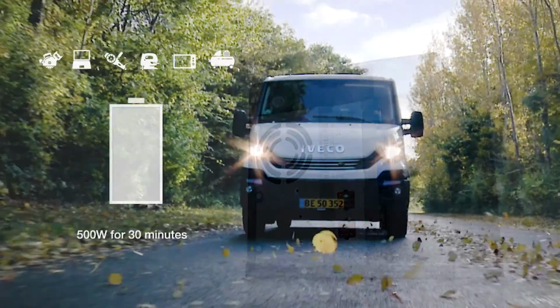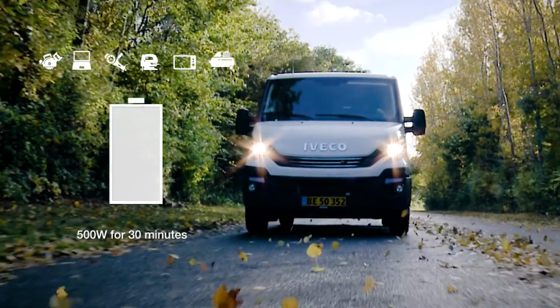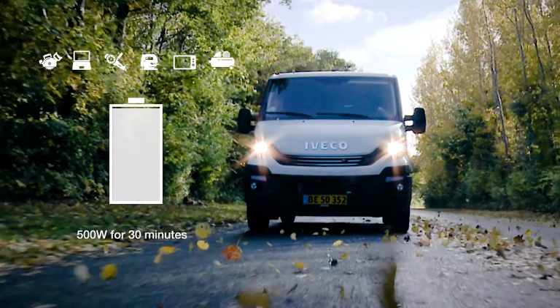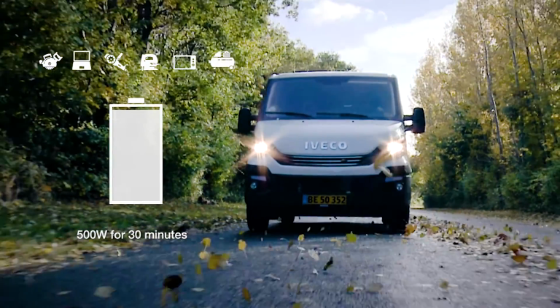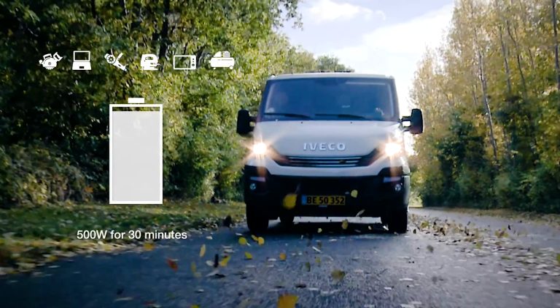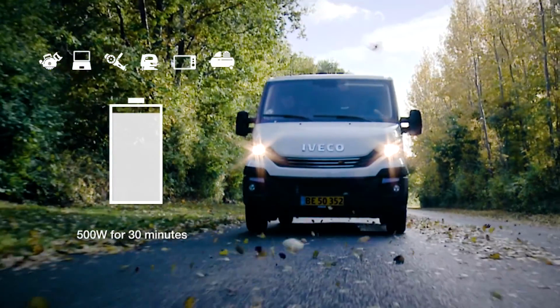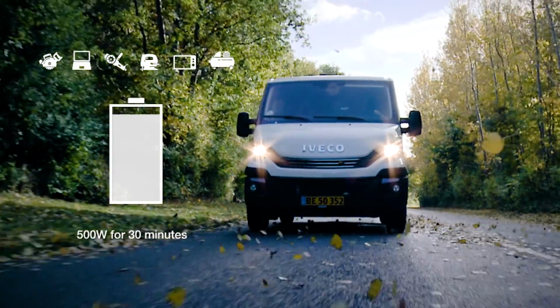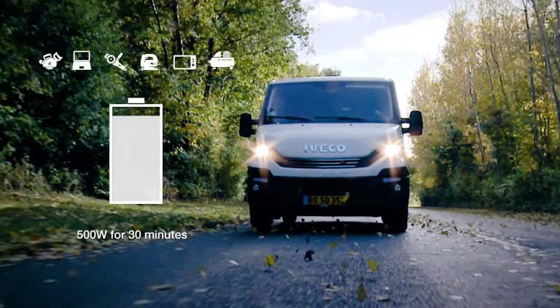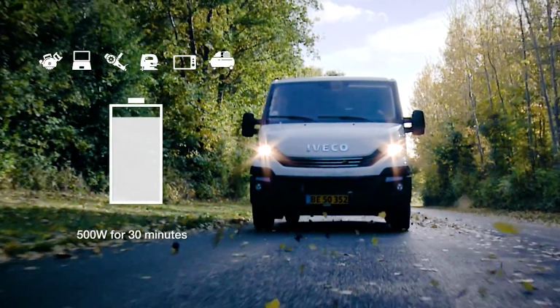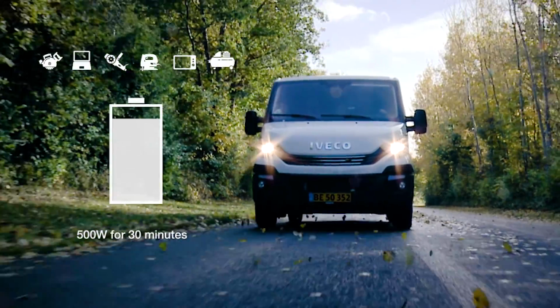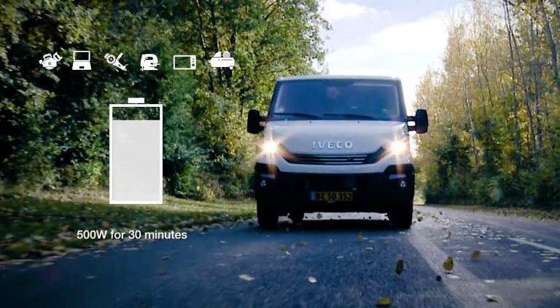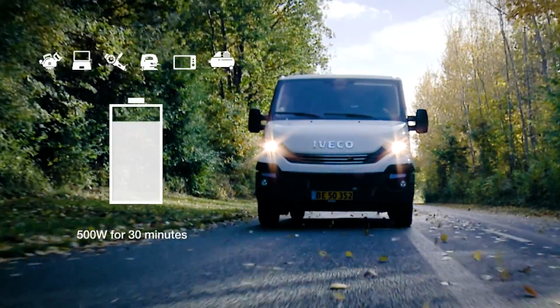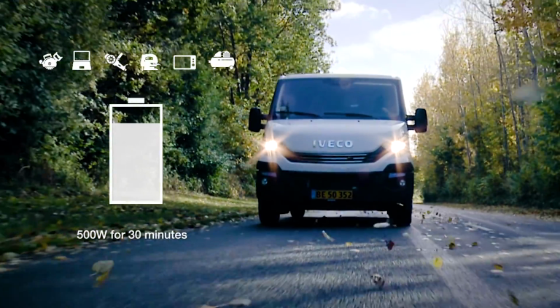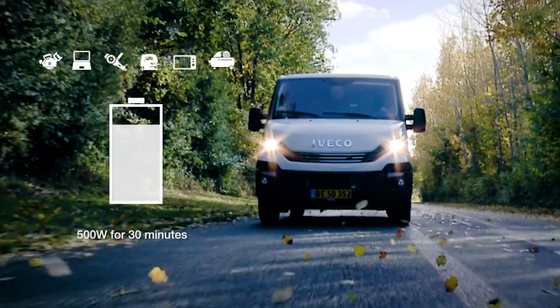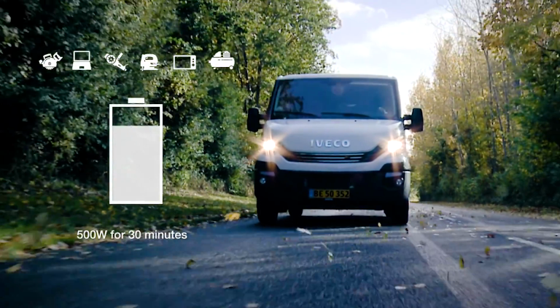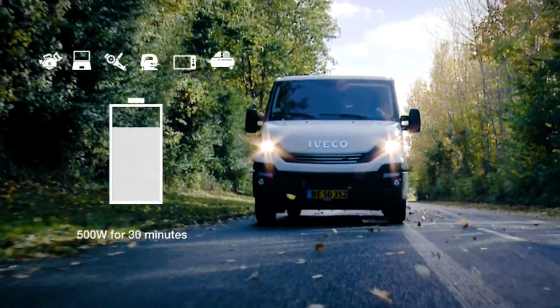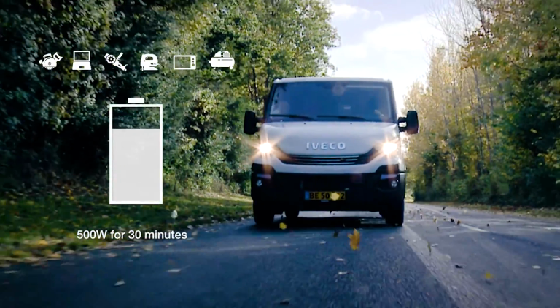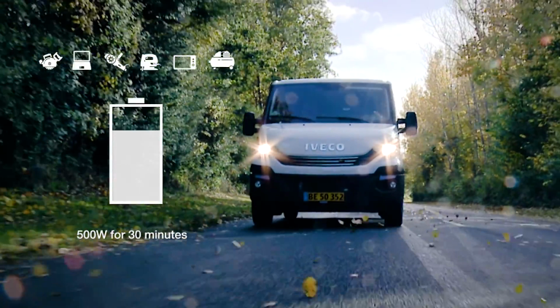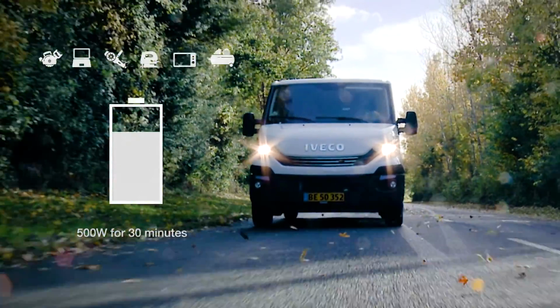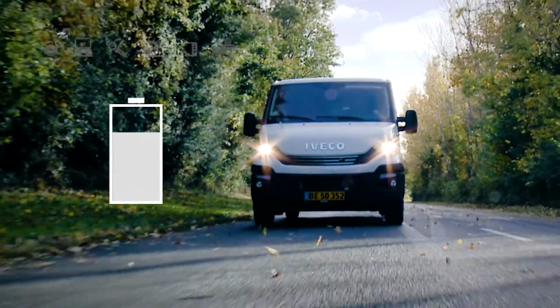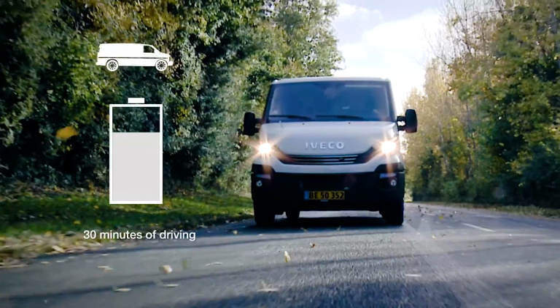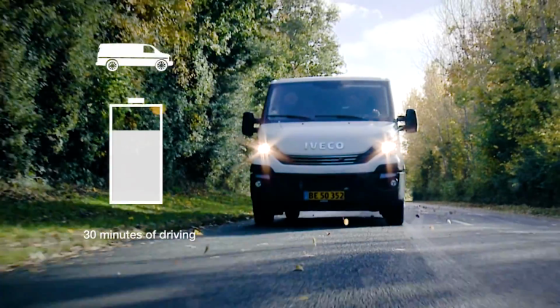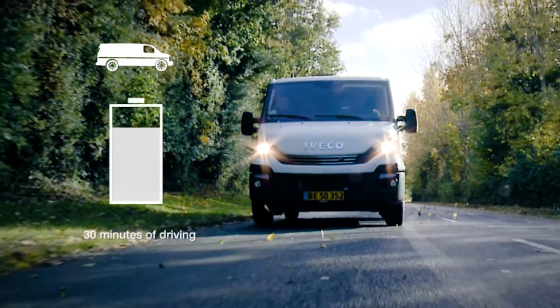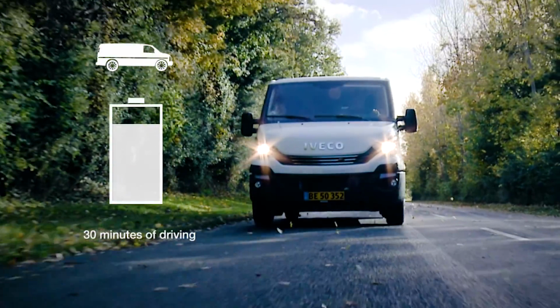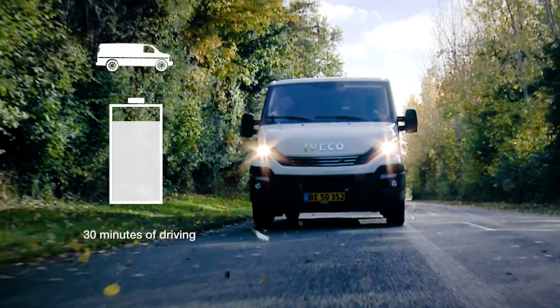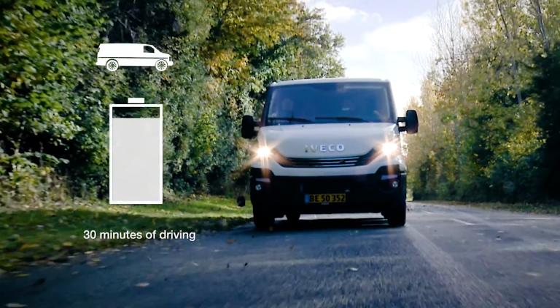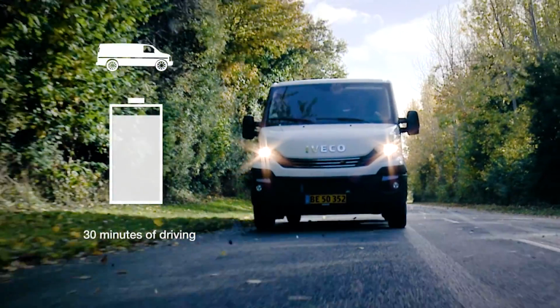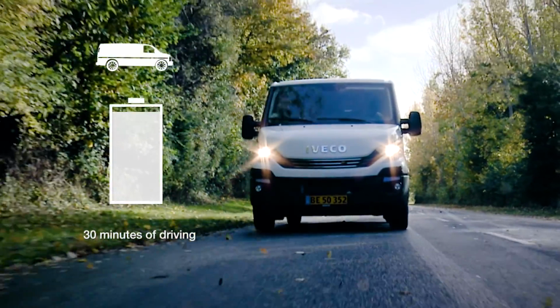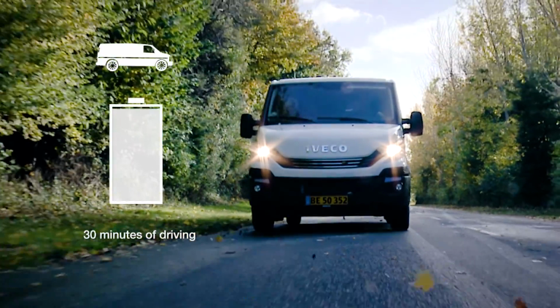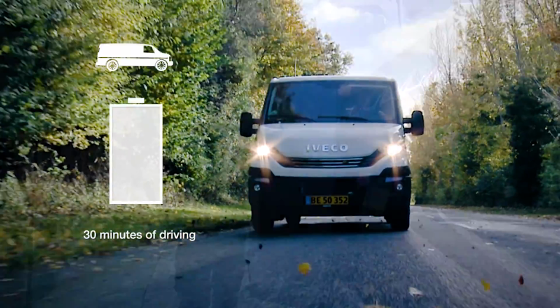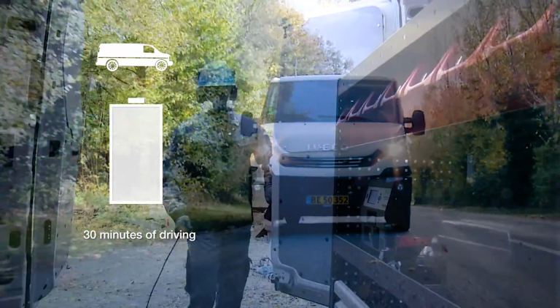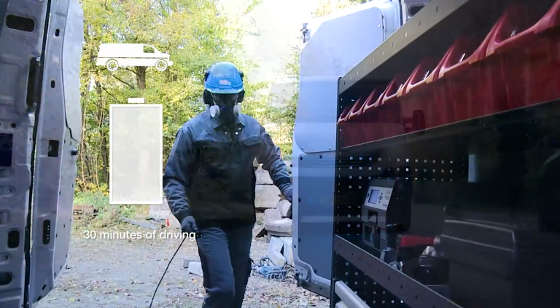With a high average consumption of 500 watt for 30 minutes, only 30% of the battery capacity has been used. Start the vehicle and the LPS is fully charged after 30 minutes of driving.